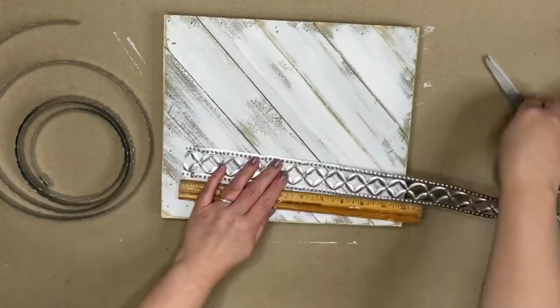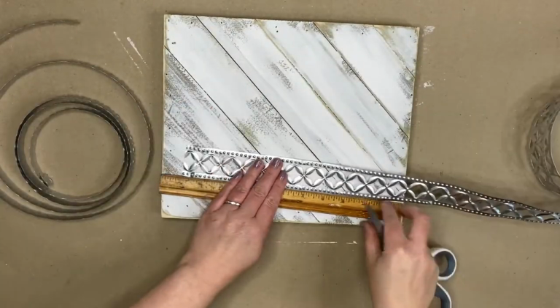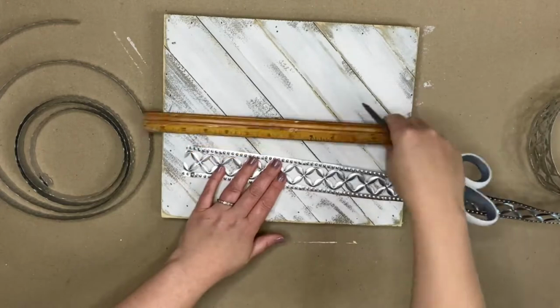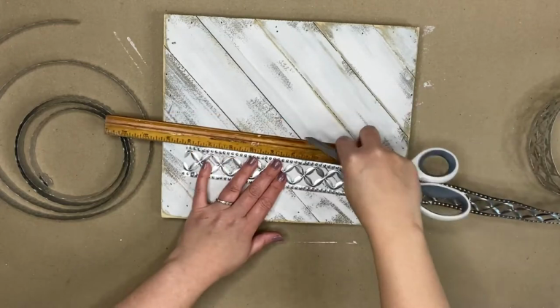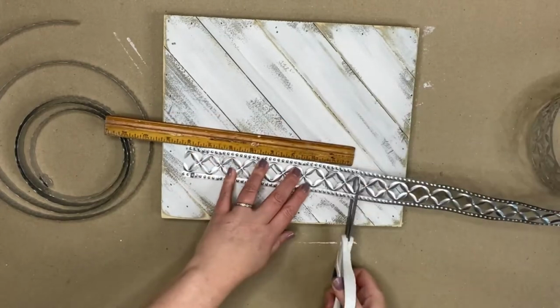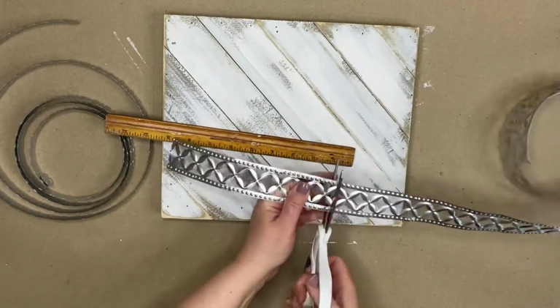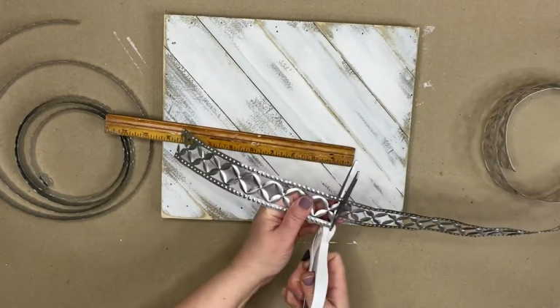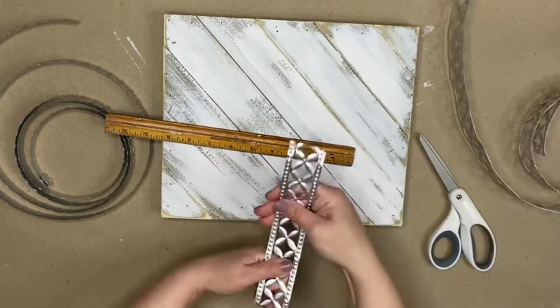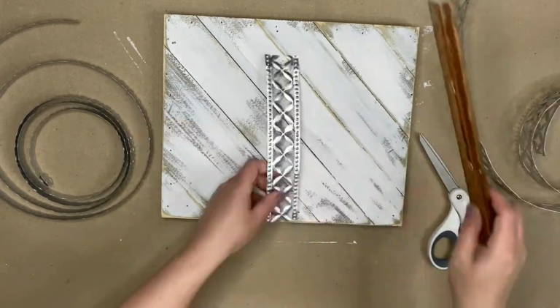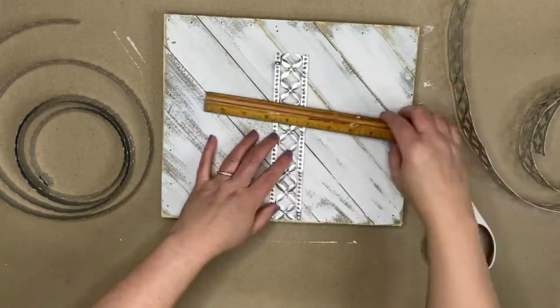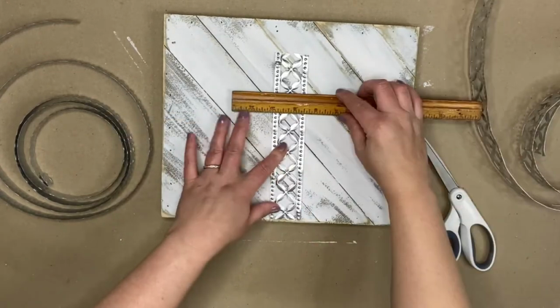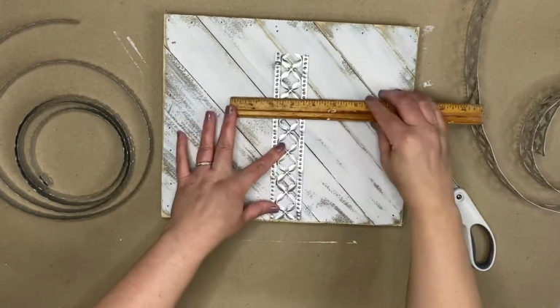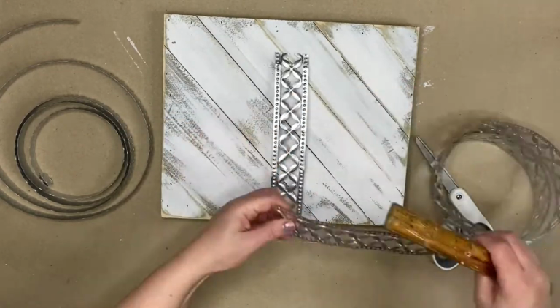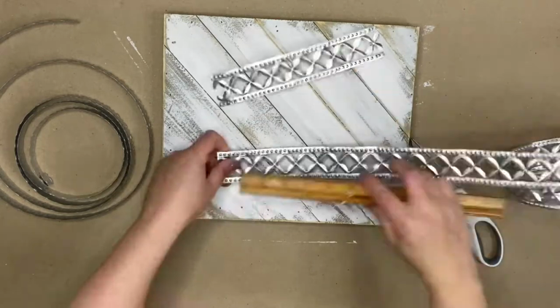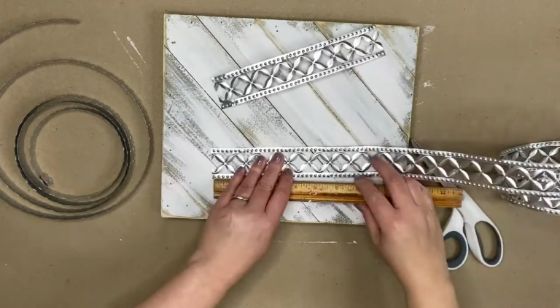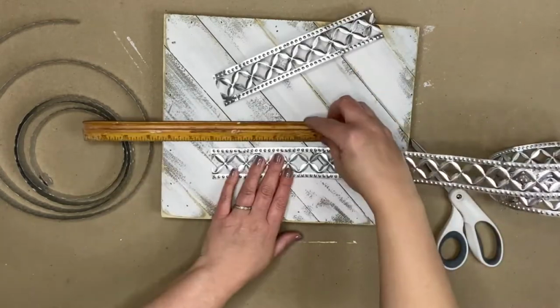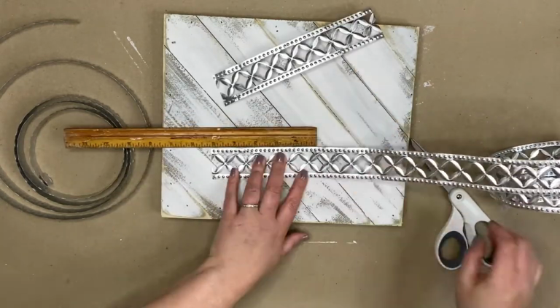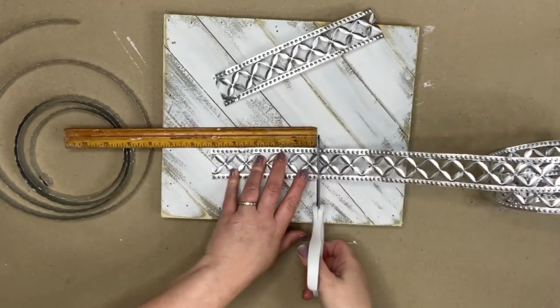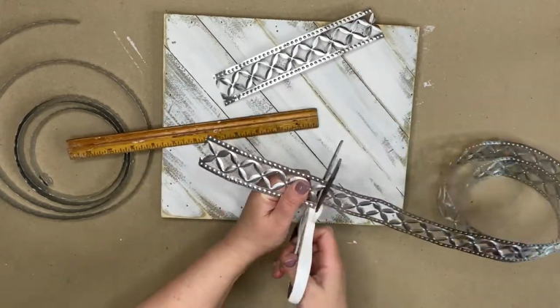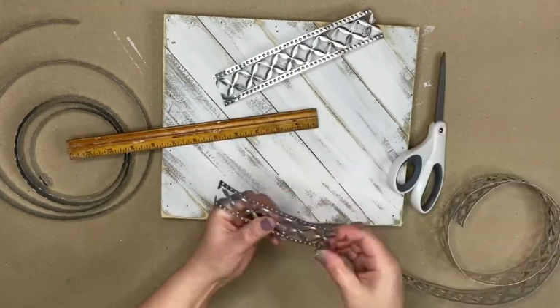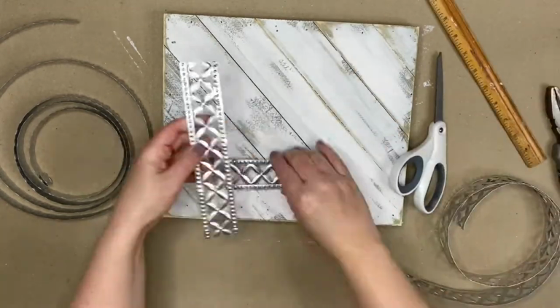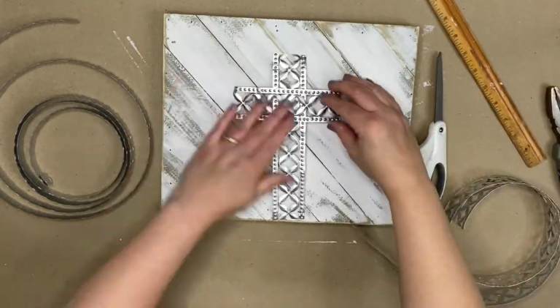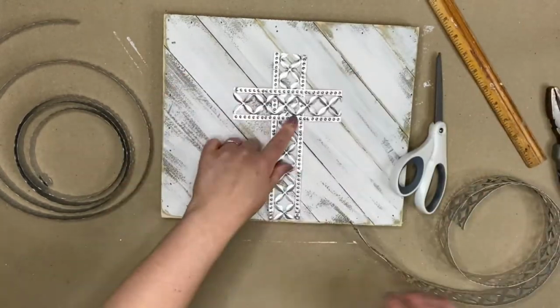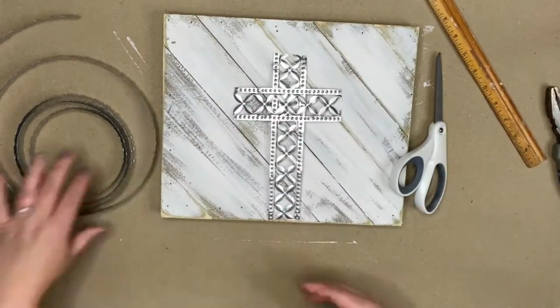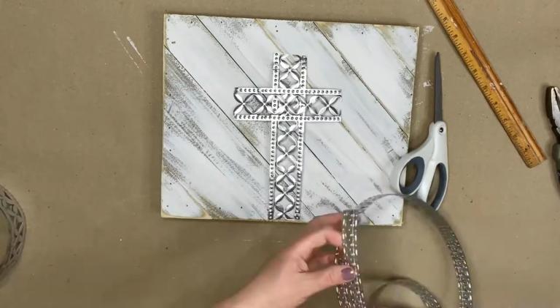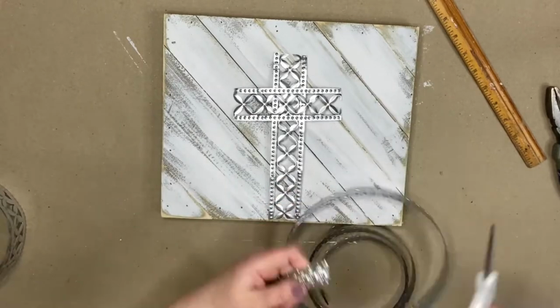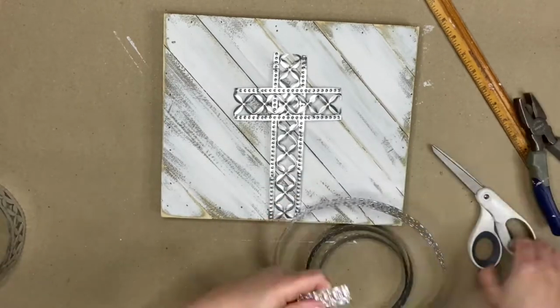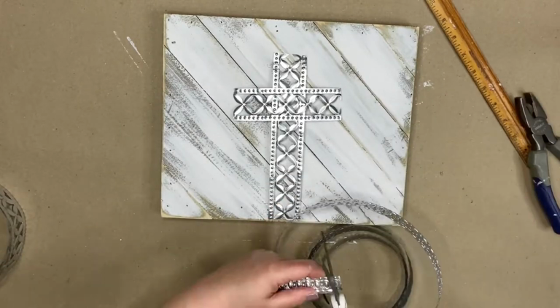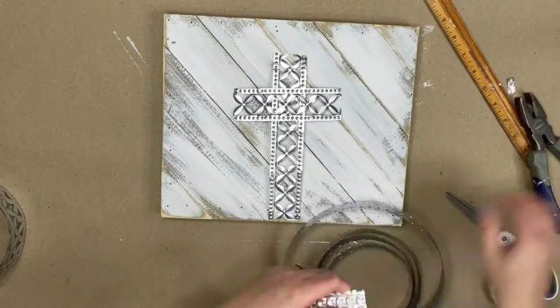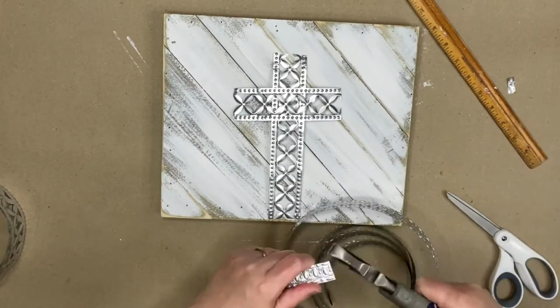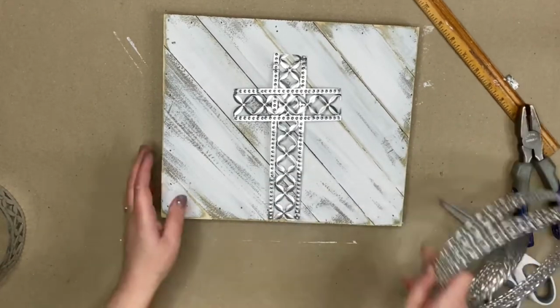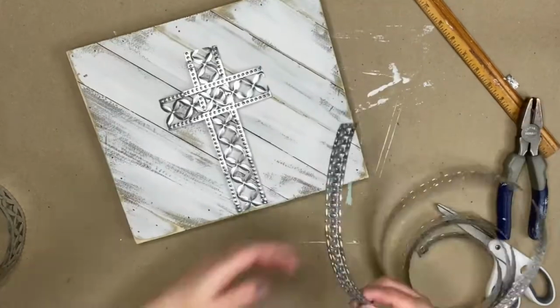This stuff is really amazing — I've used it on a few crafts. I just cut it with regular scissors, but do be careful: it can be a little sharp on the ends. If you need to, take a pair of pliers and kind of straighten out the ends where you're cutting so there's no sharp edges.